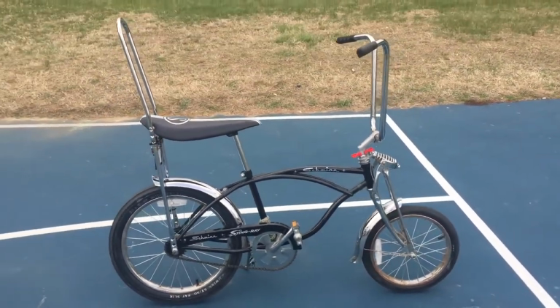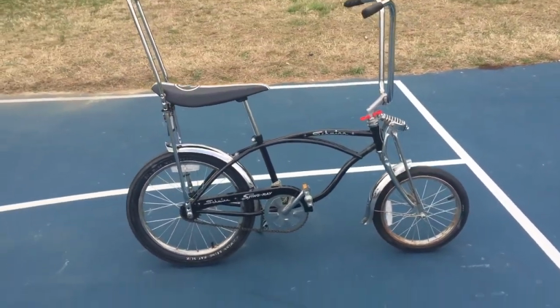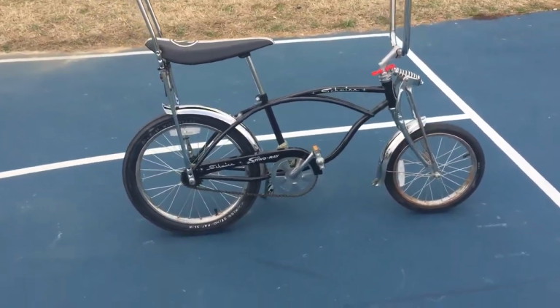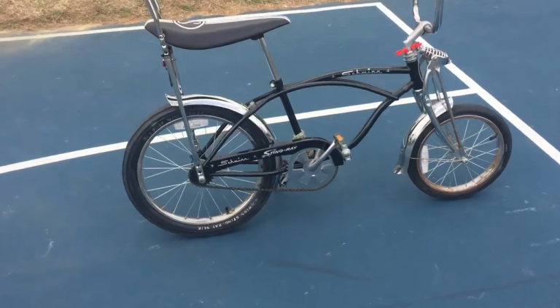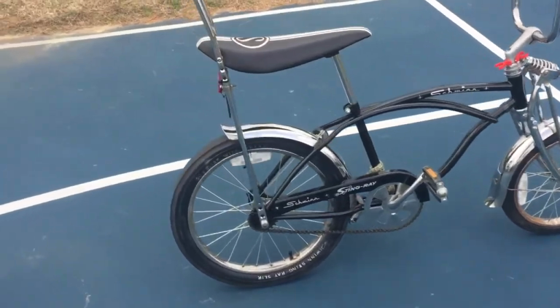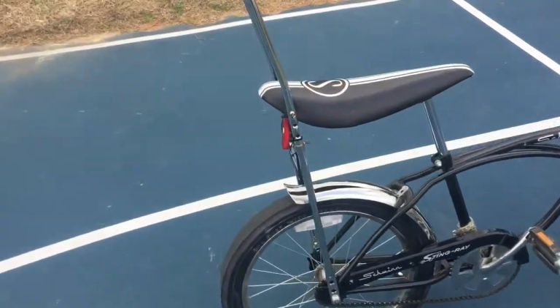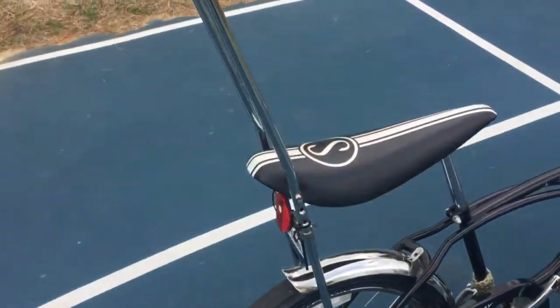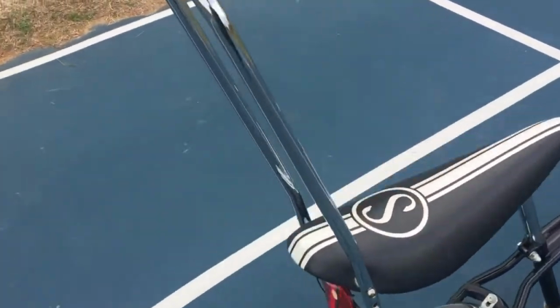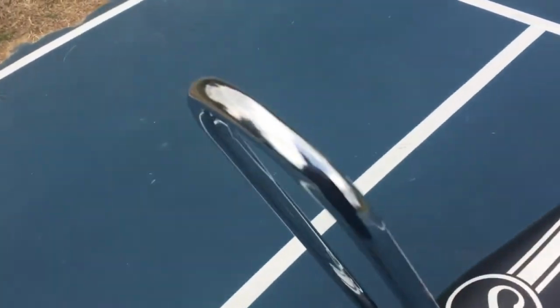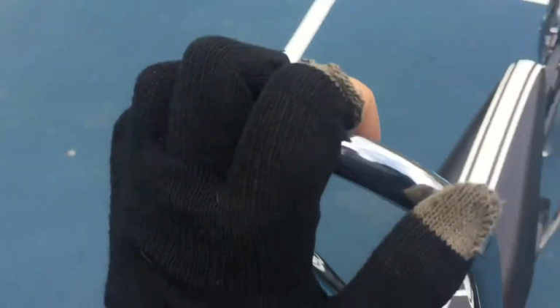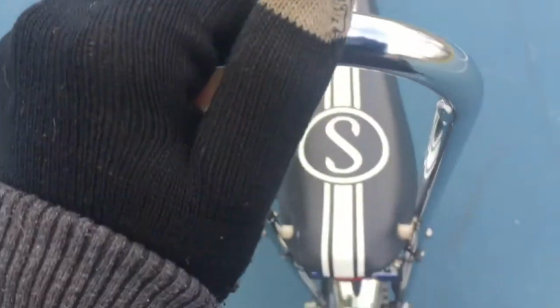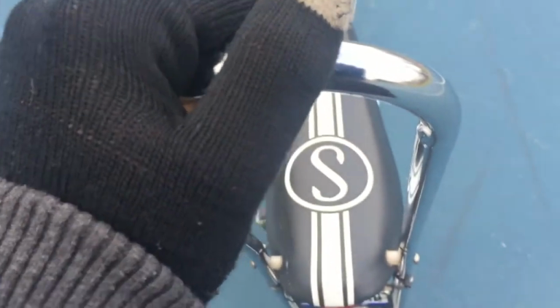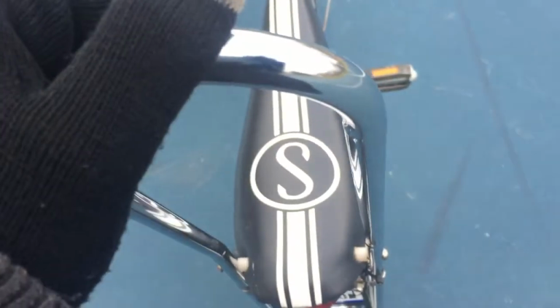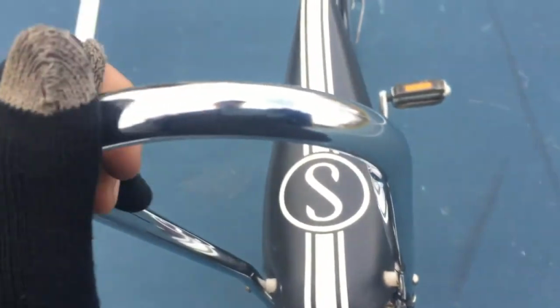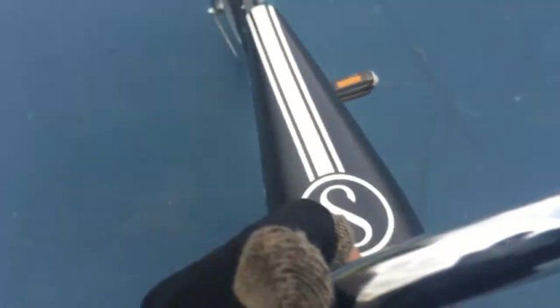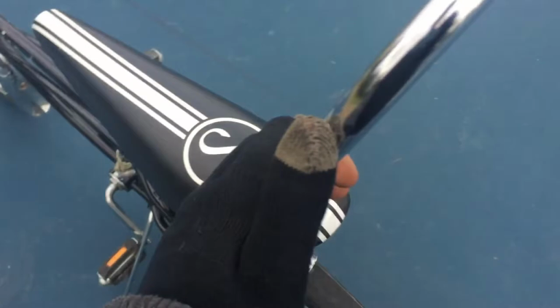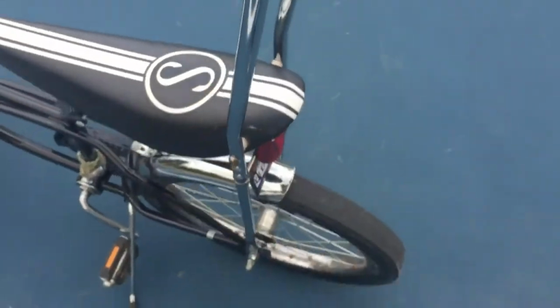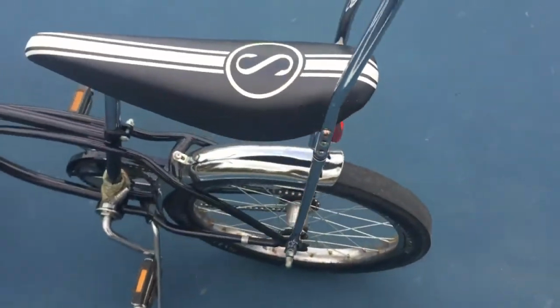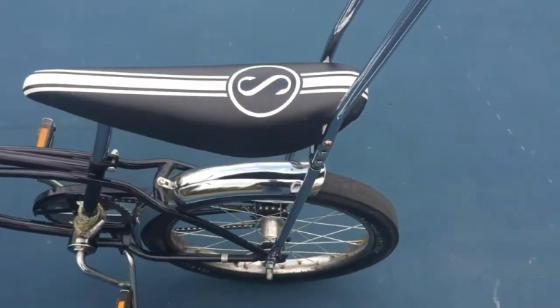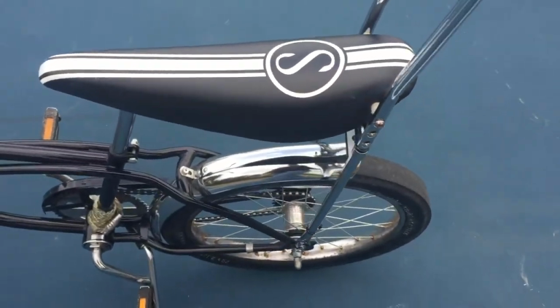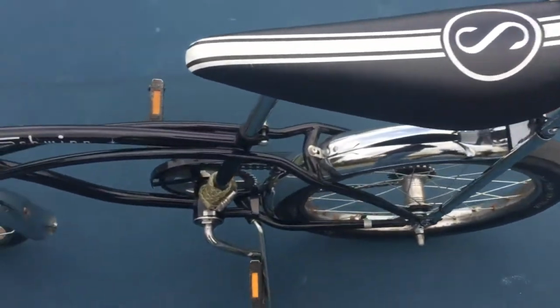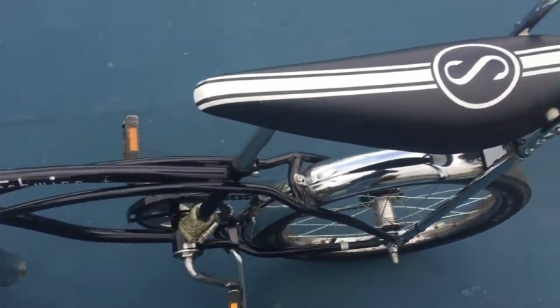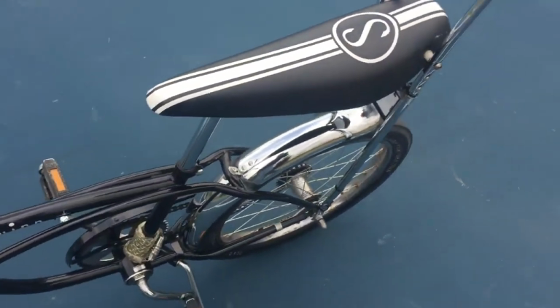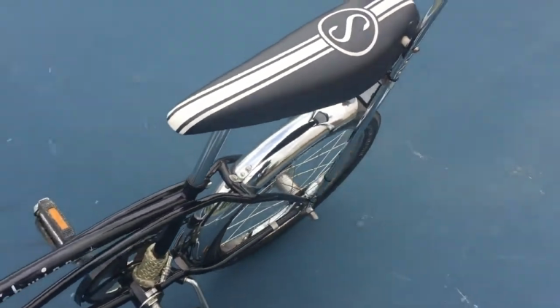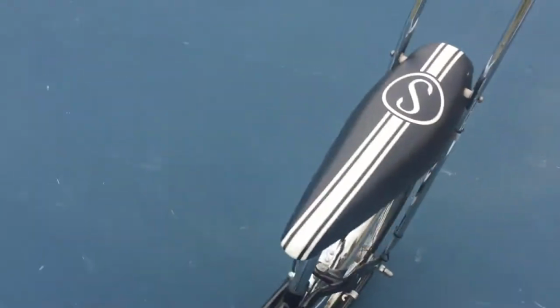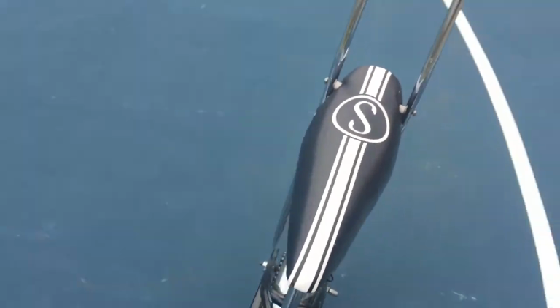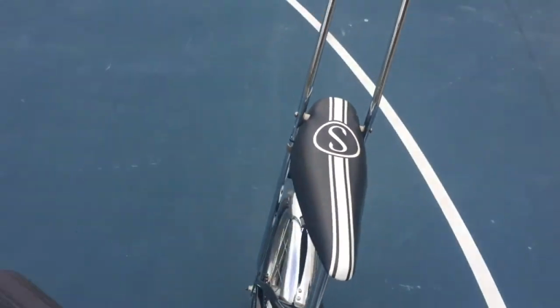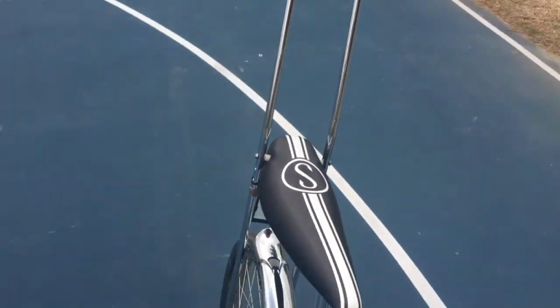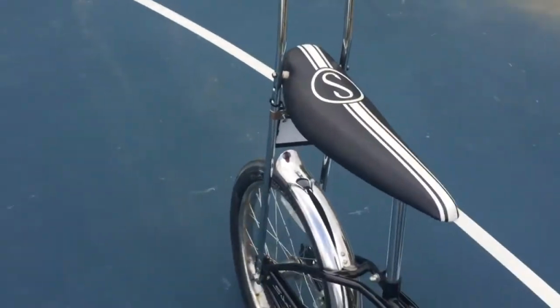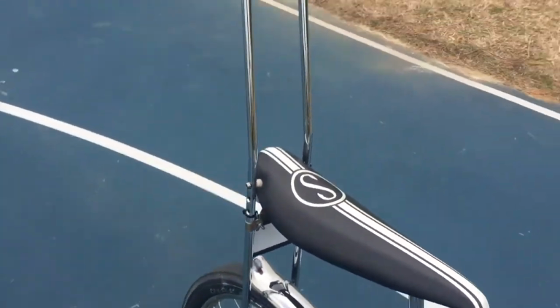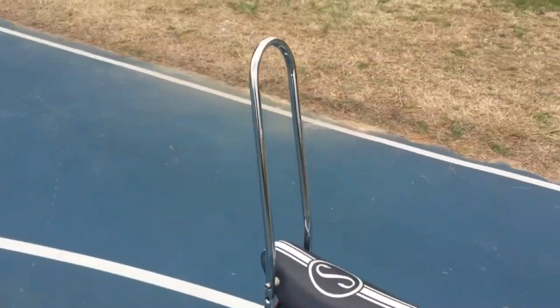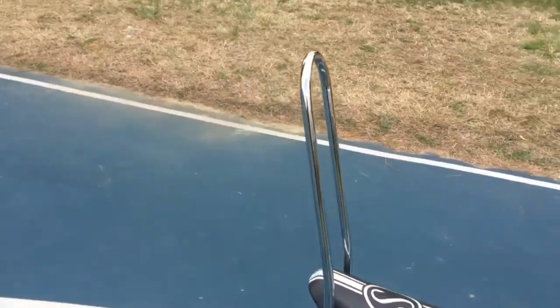This one I put together myself. This is a custom sissy bar — it's a little bit more than a foot taller than a normal sissy bar would be, but it works. You can lean back on it. It's a little bent now for the radio being on it, but I need it.